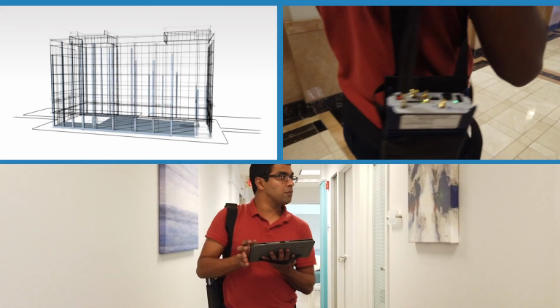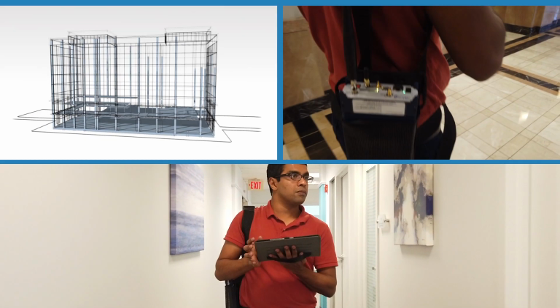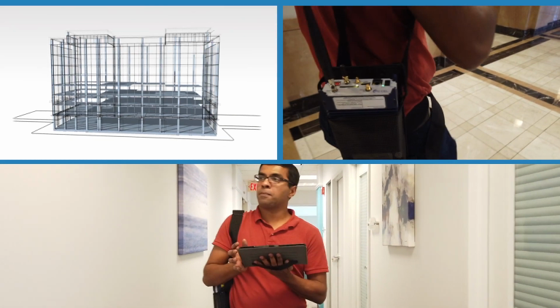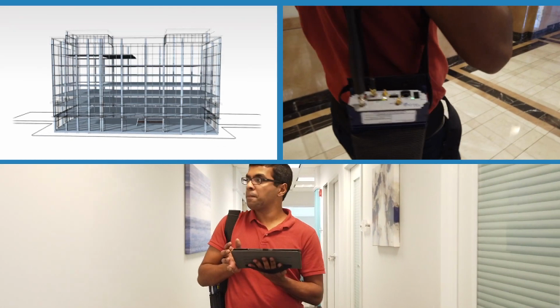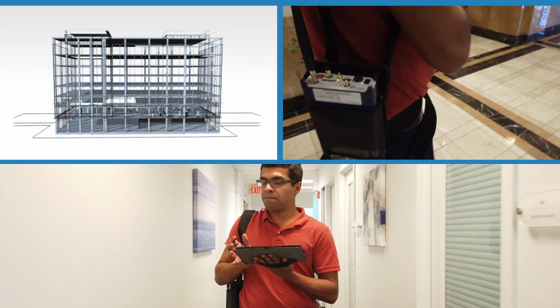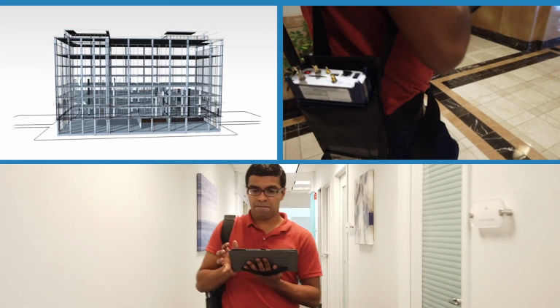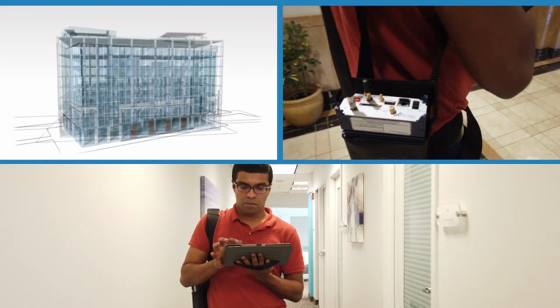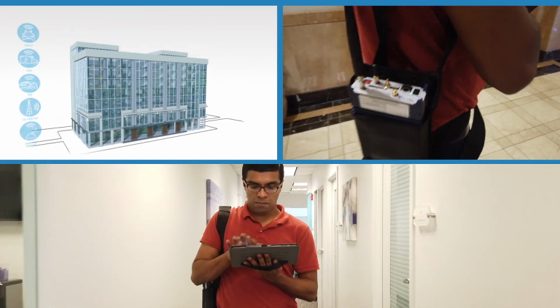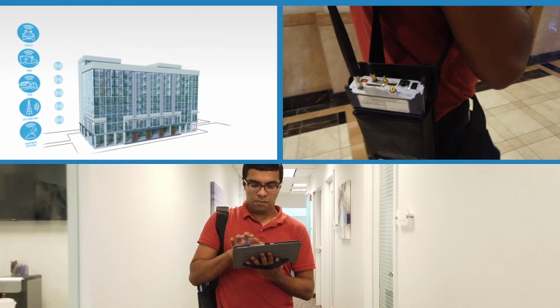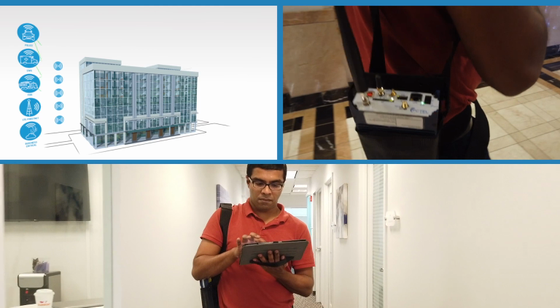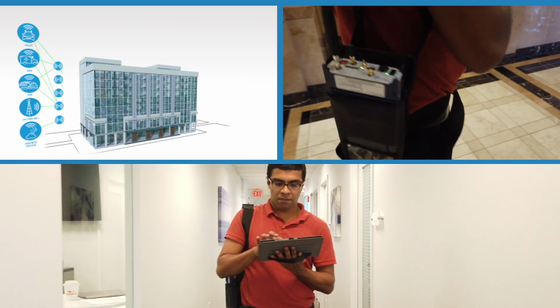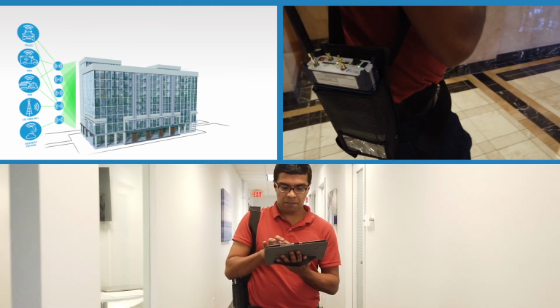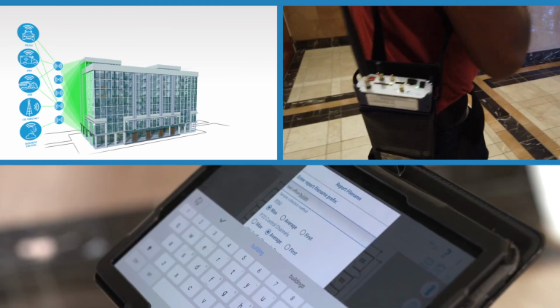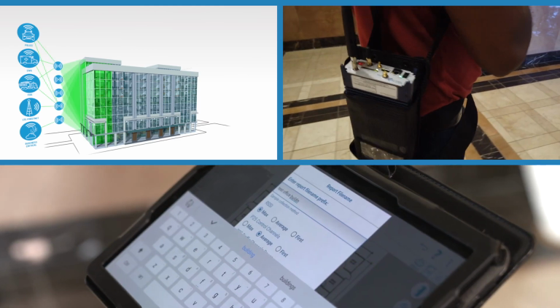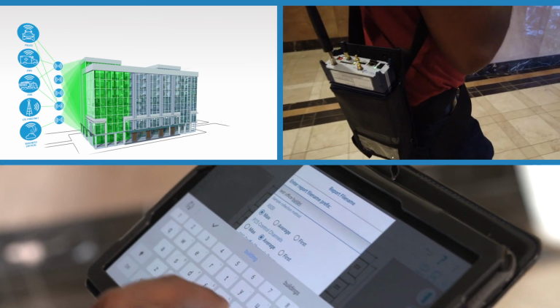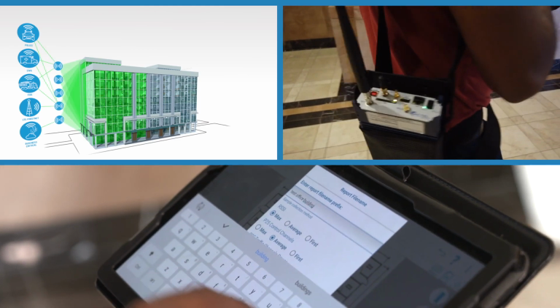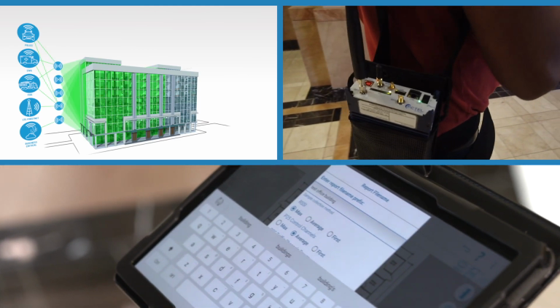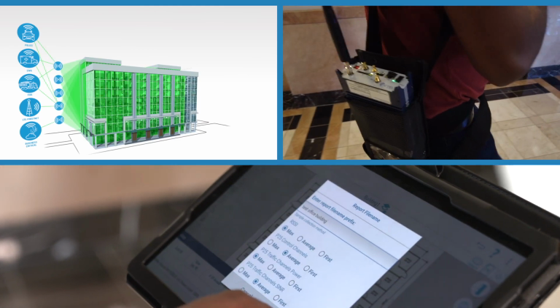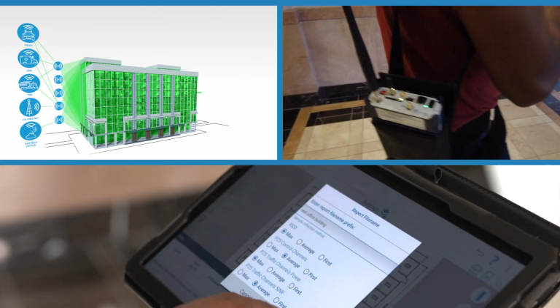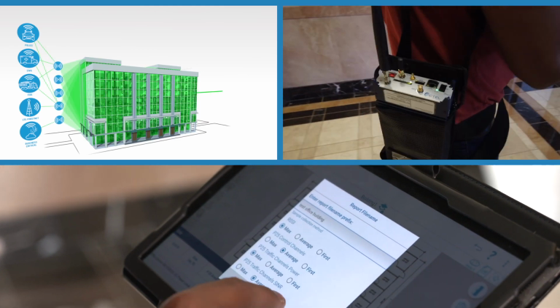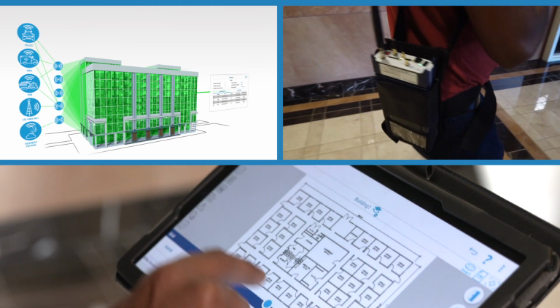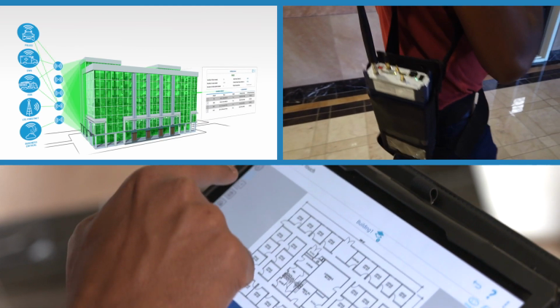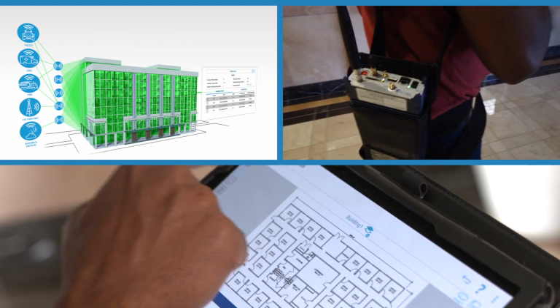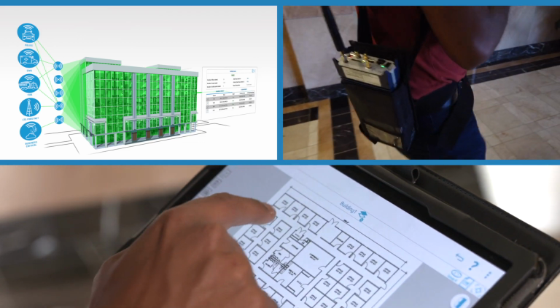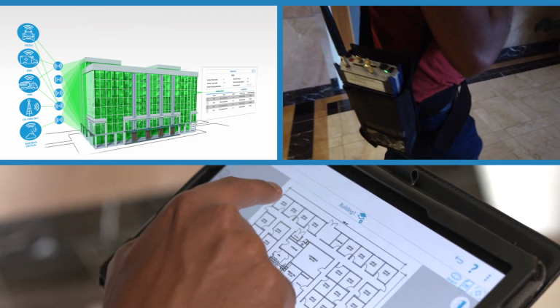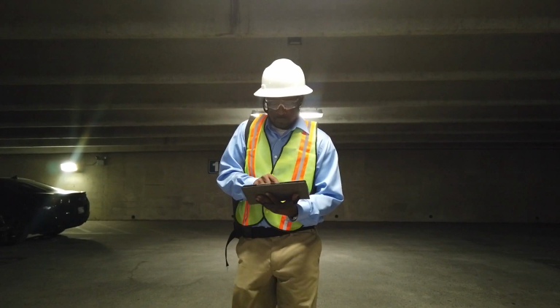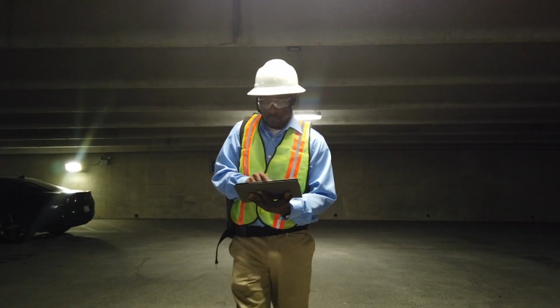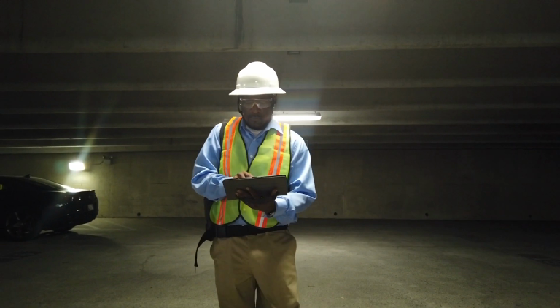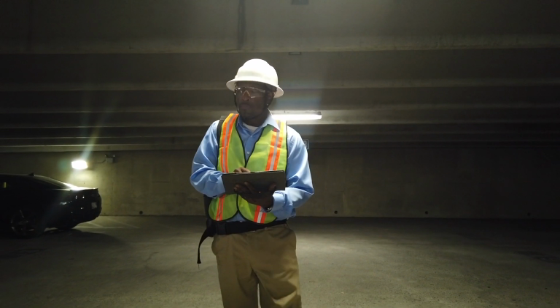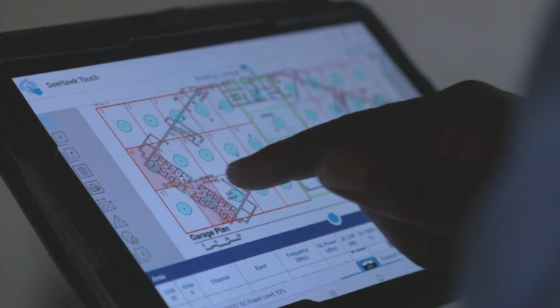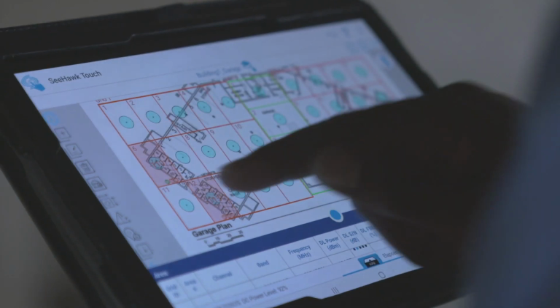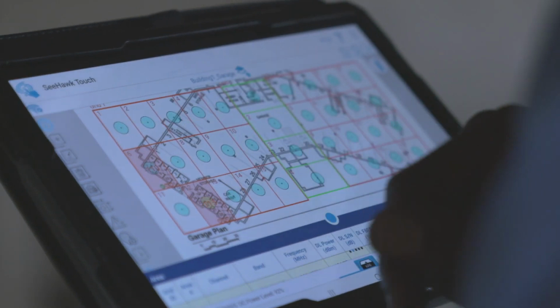PC-TEL created an innovative public safety testing solution to streamline both the testing and reporting processes that local government jurisdictions and building owners rely on. The time you'll save could transform your radio solutions business.